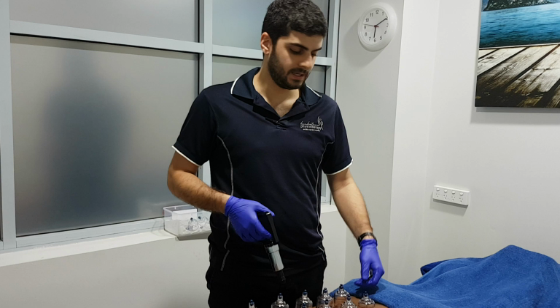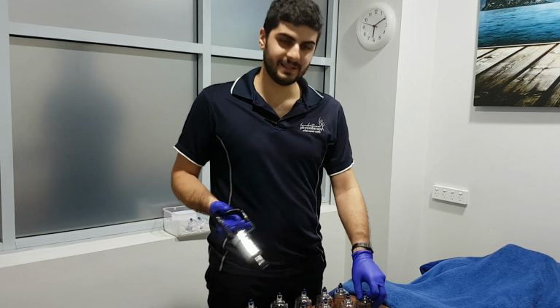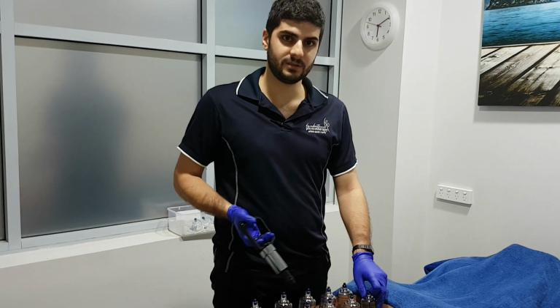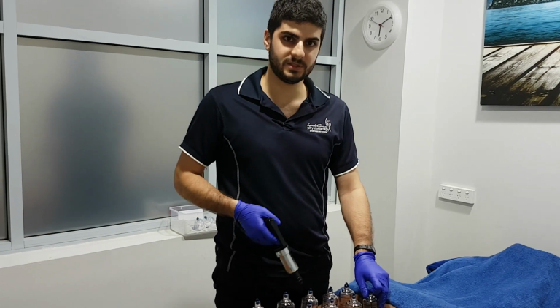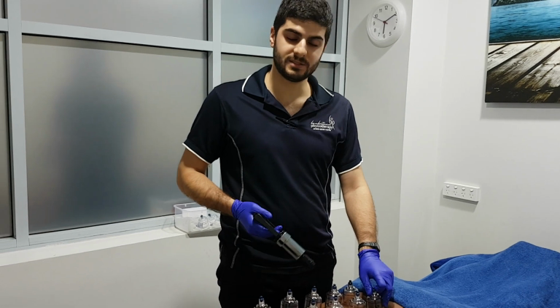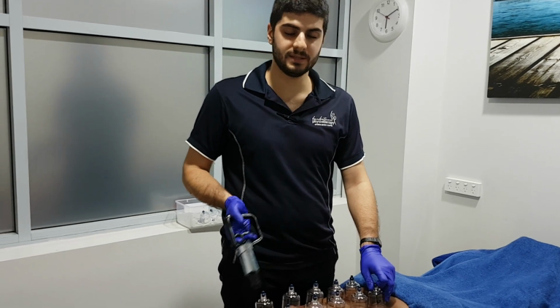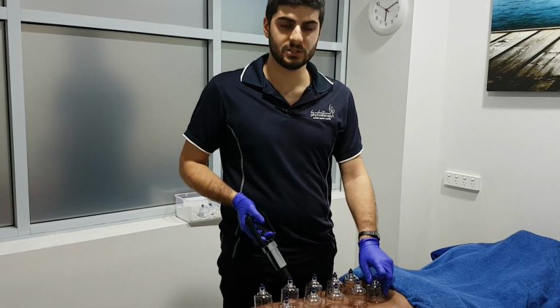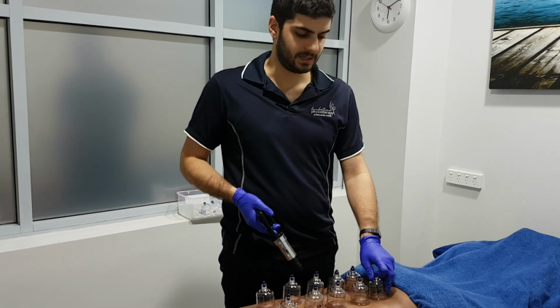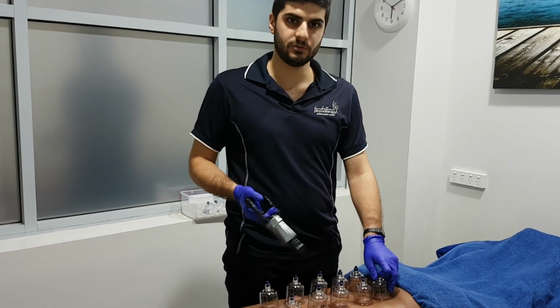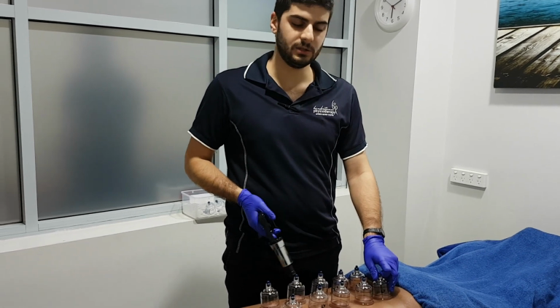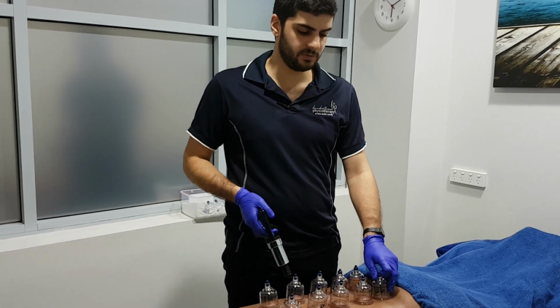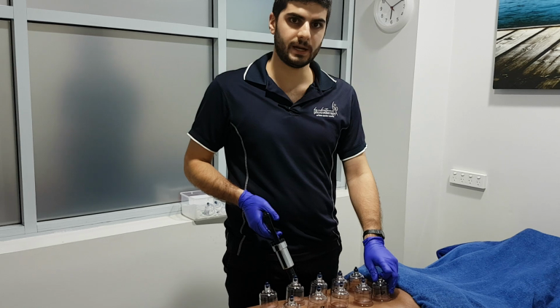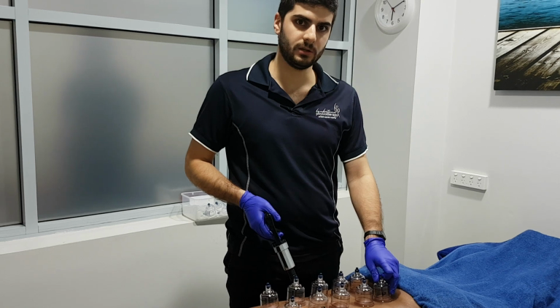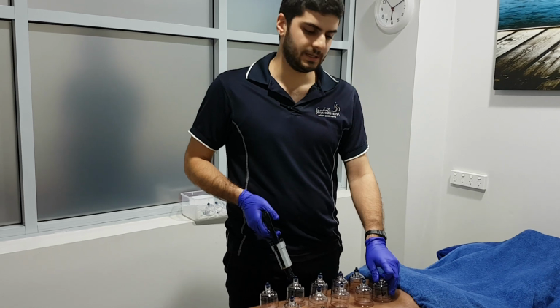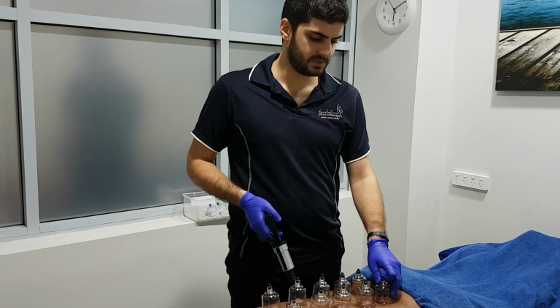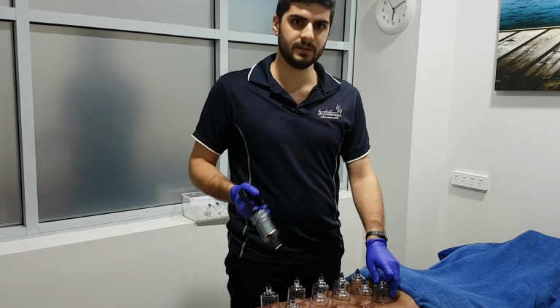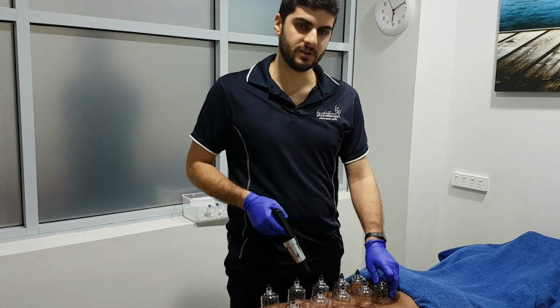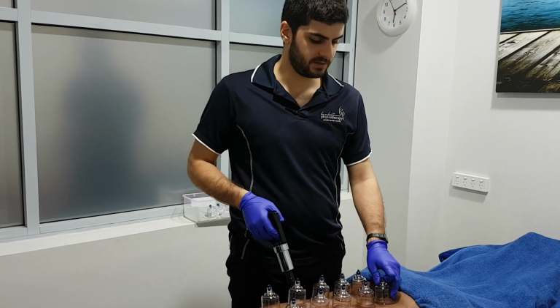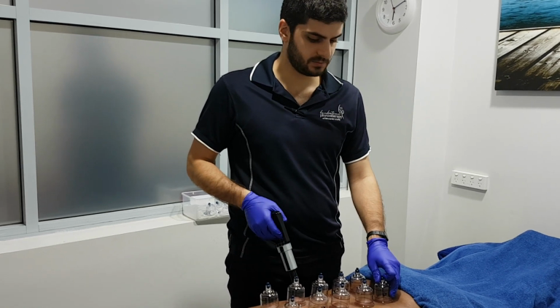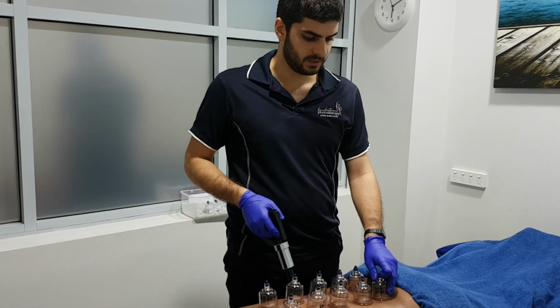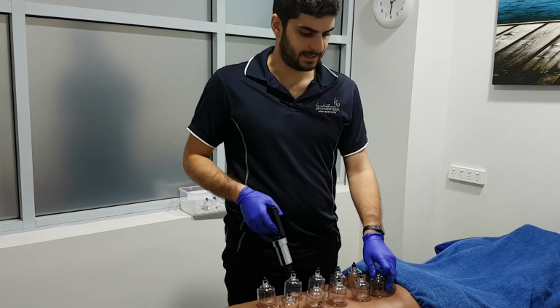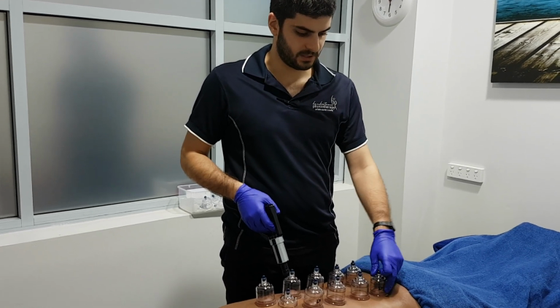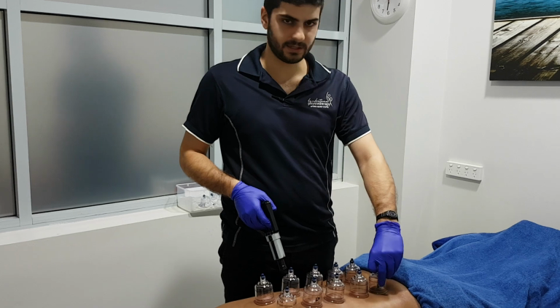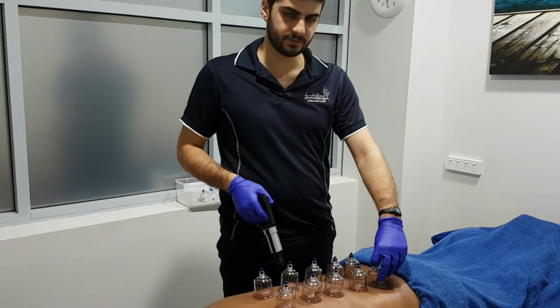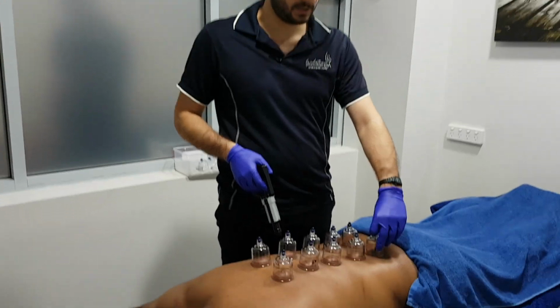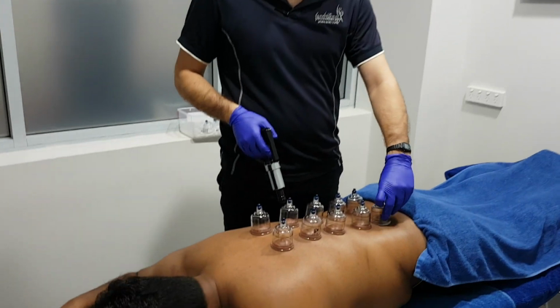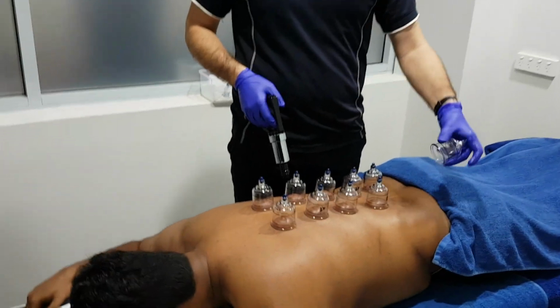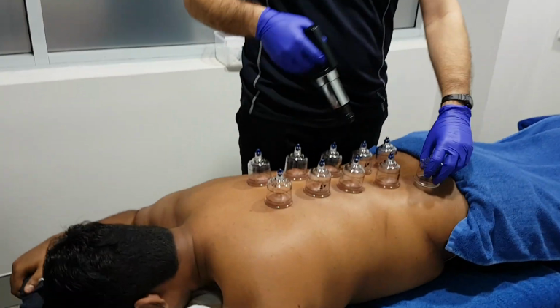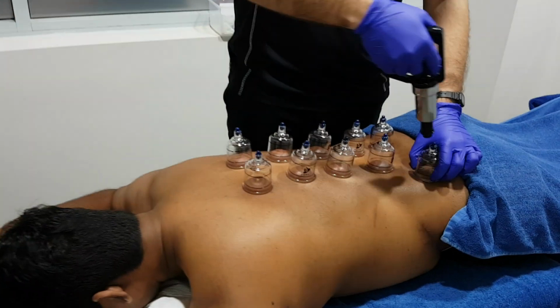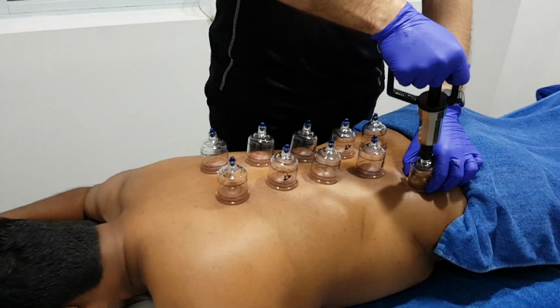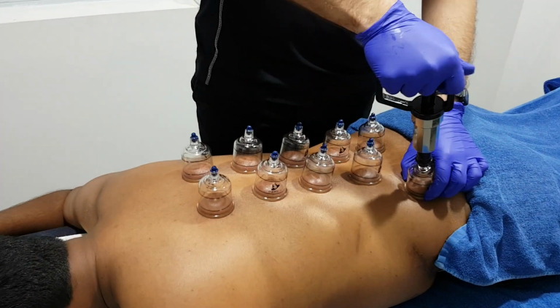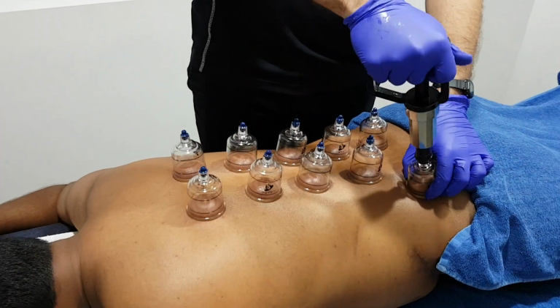You can leave these on for up to a minute to two minutes each. I like to move them around quite a lot to get as much surface area as possible. So let's take it off — we lift the top and replace the area.